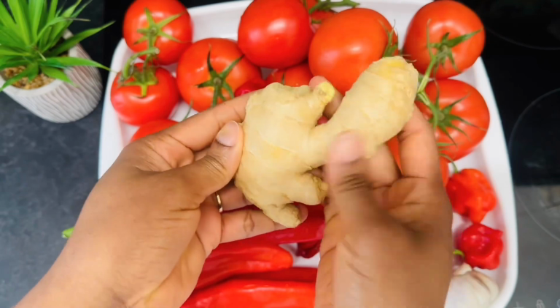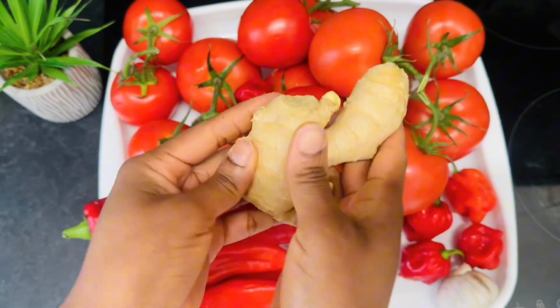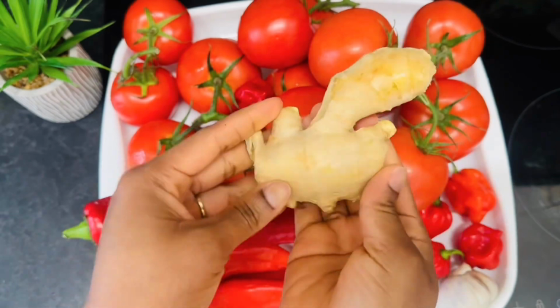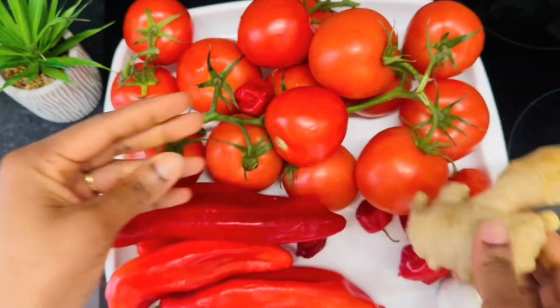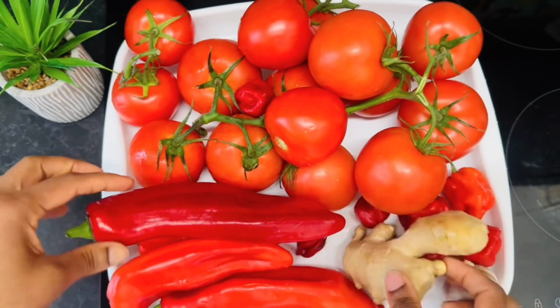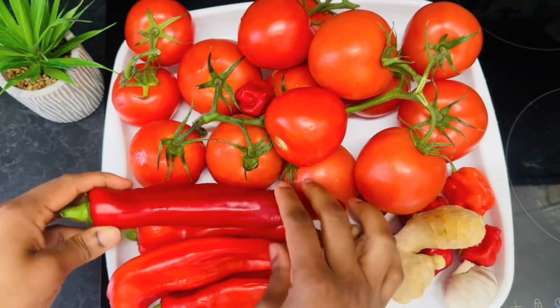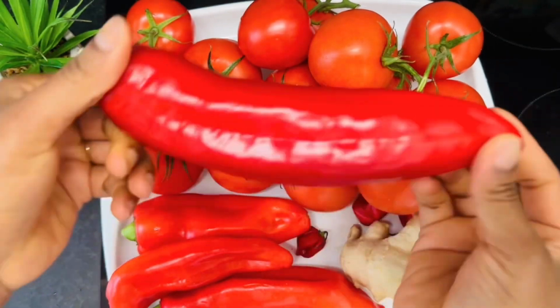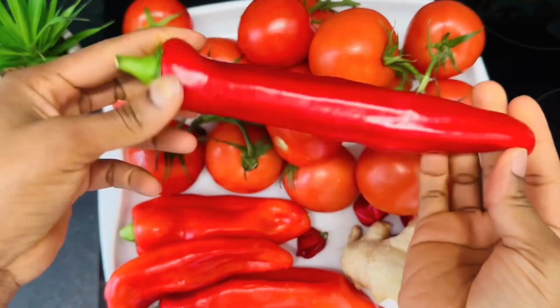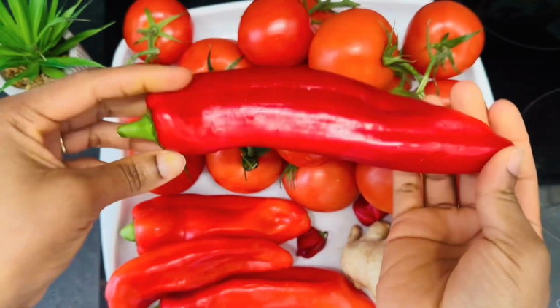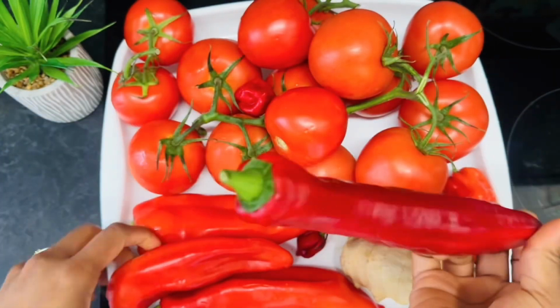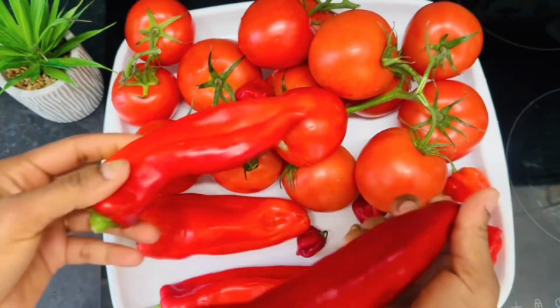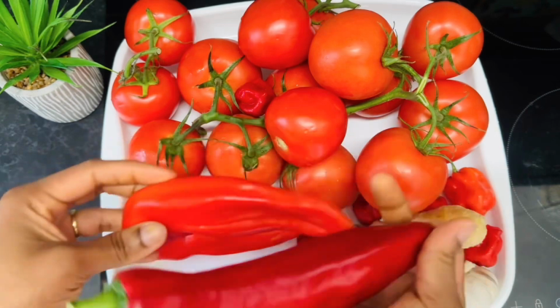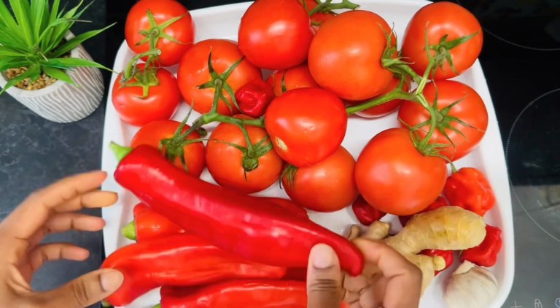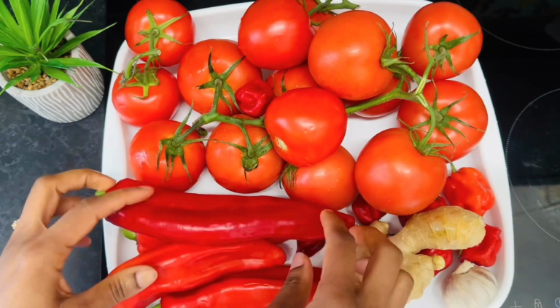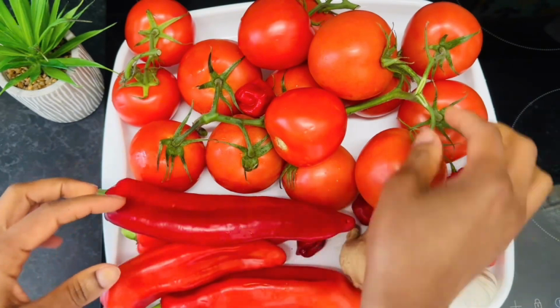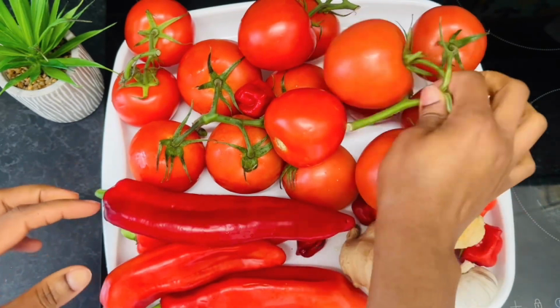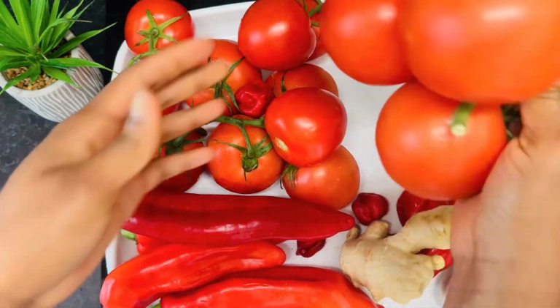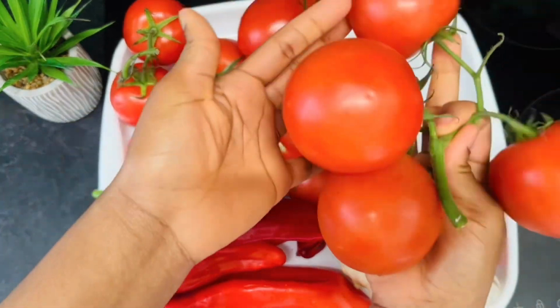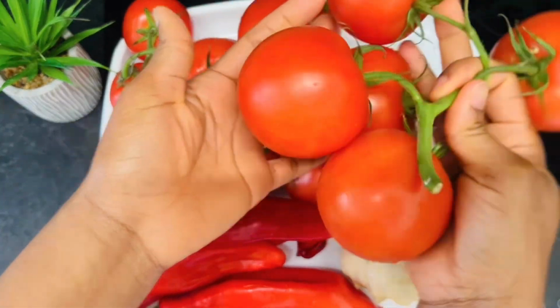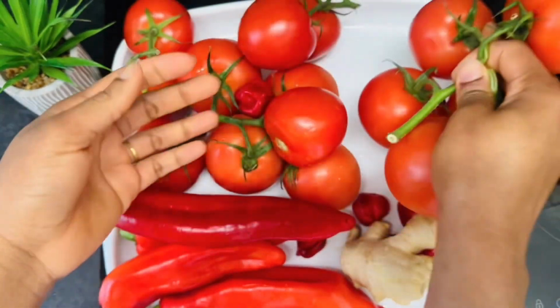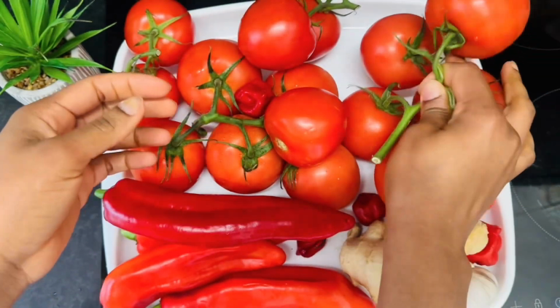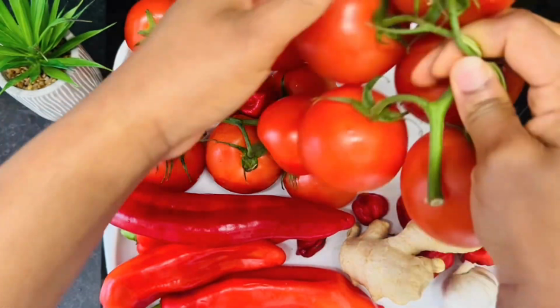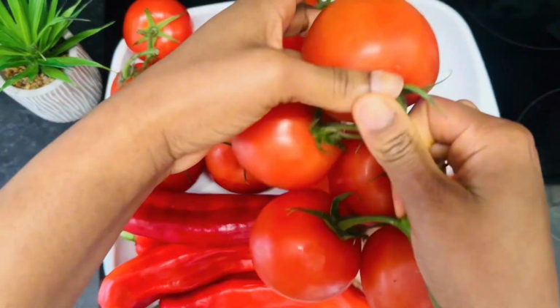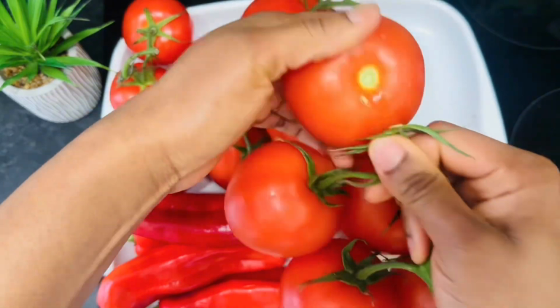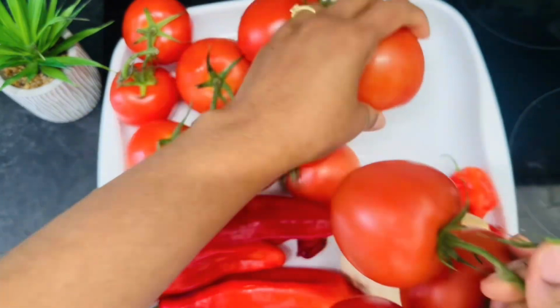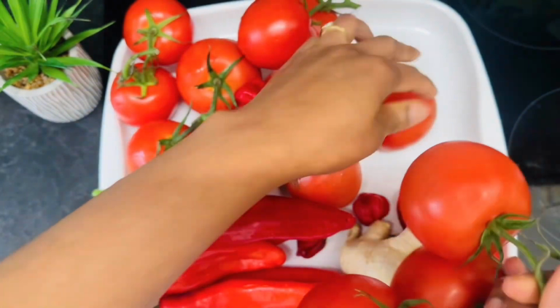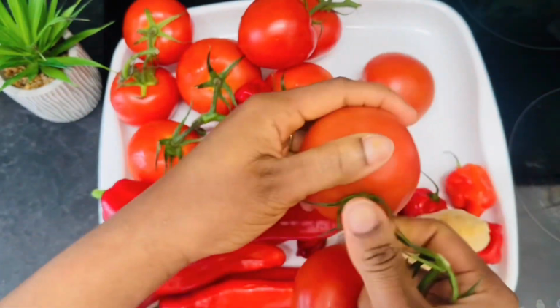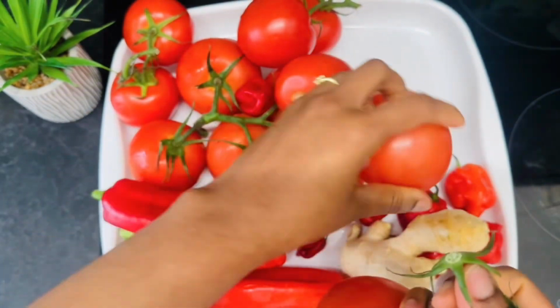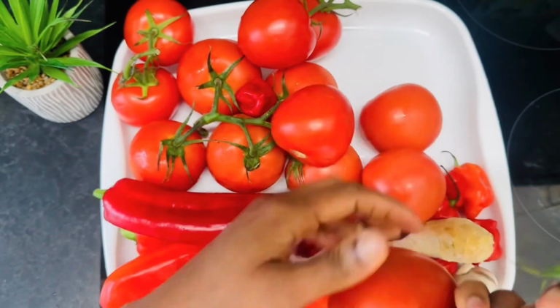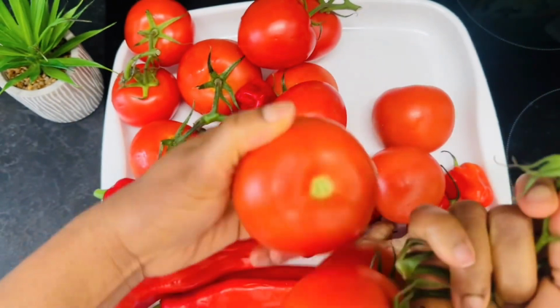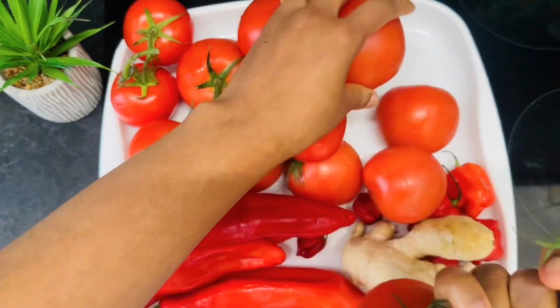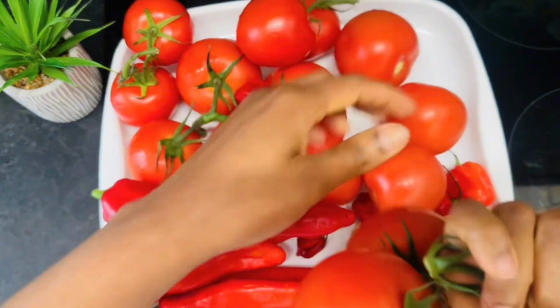Here we've got our ginger — go ahead and scrape the back. Next up are the long pointed peppers and the tomatoes. Go on and get rid of those stems.